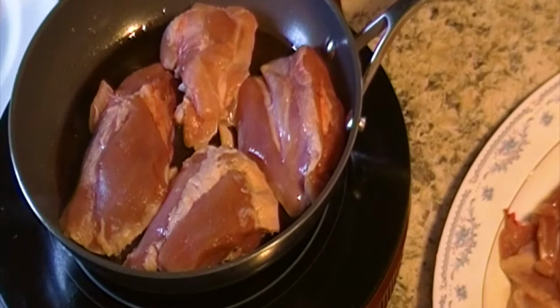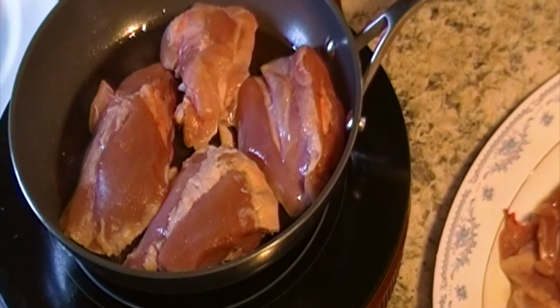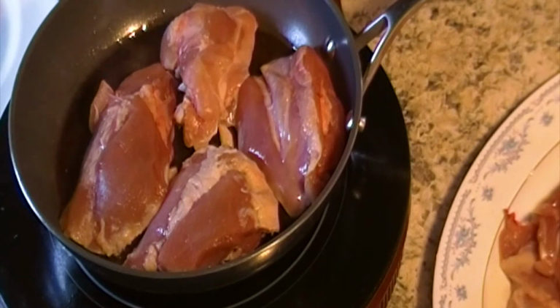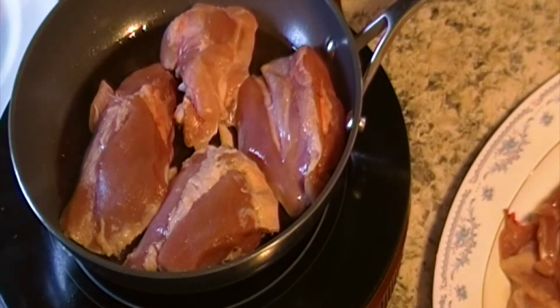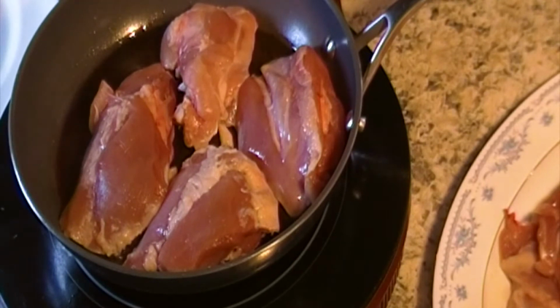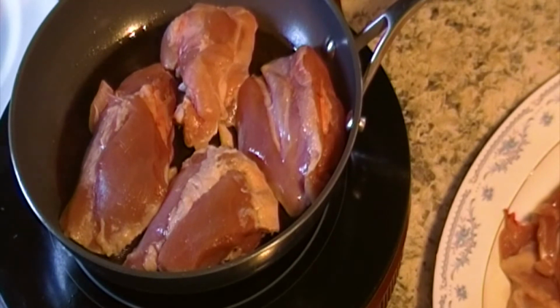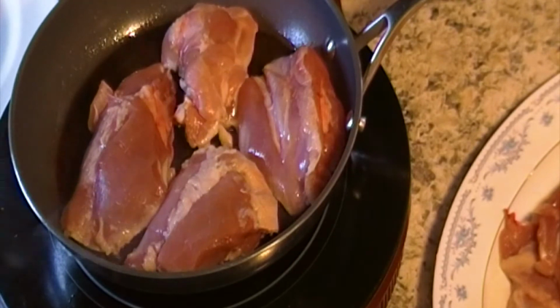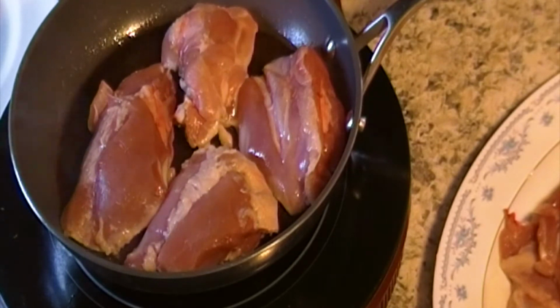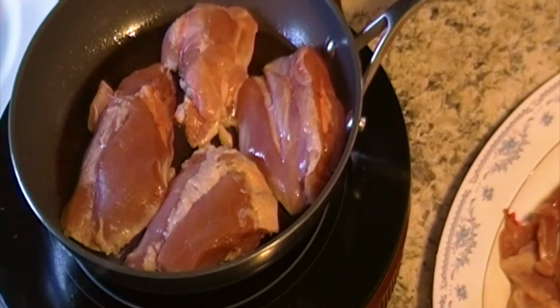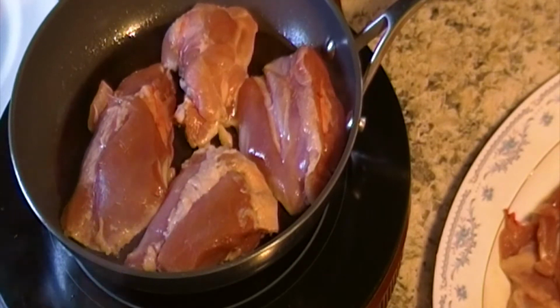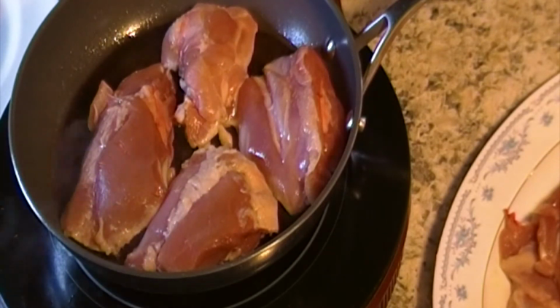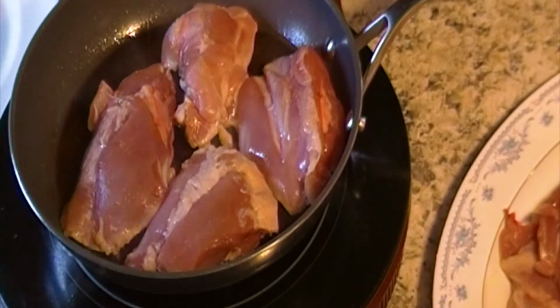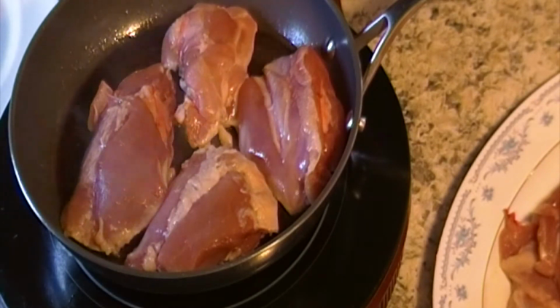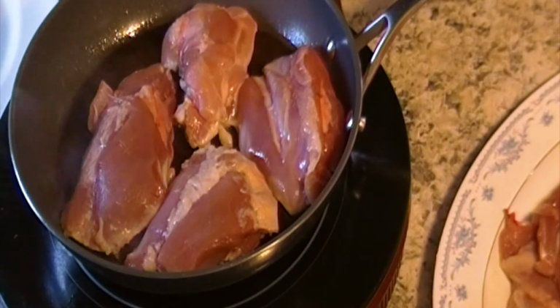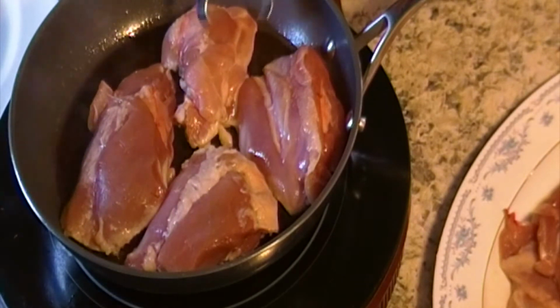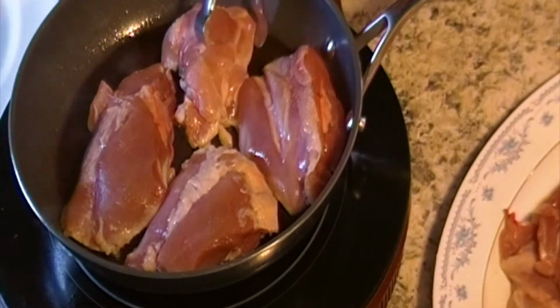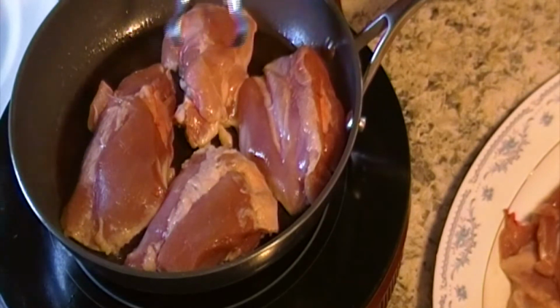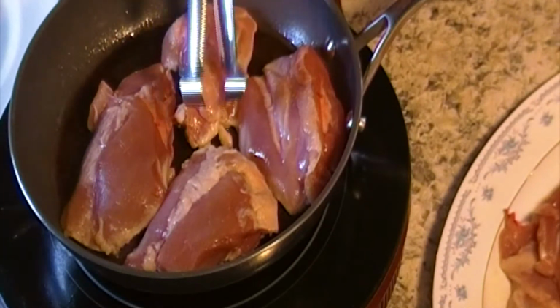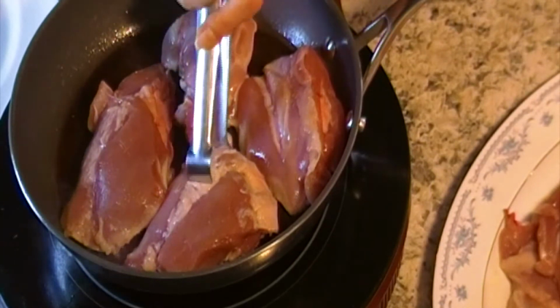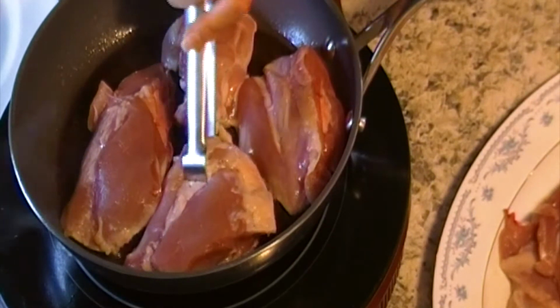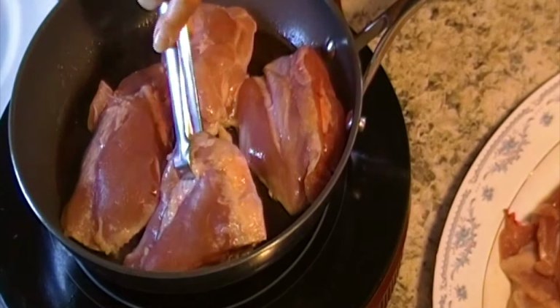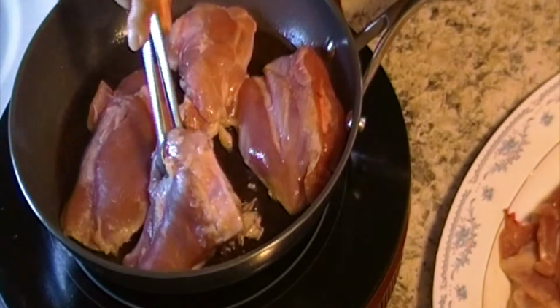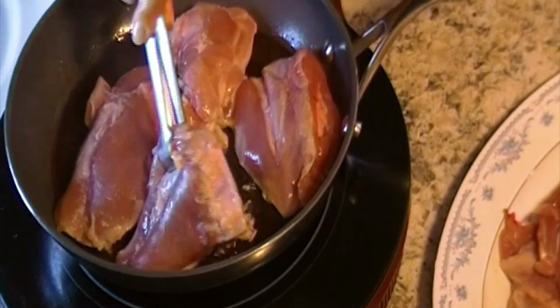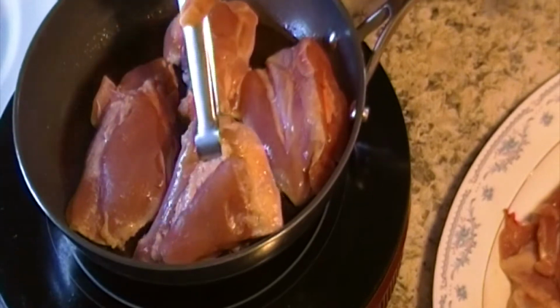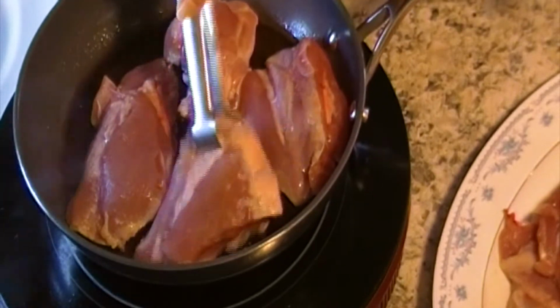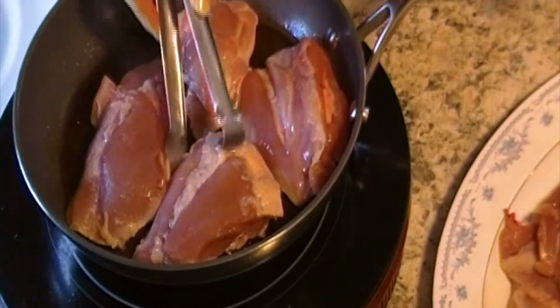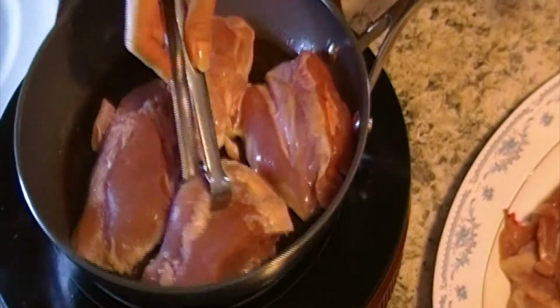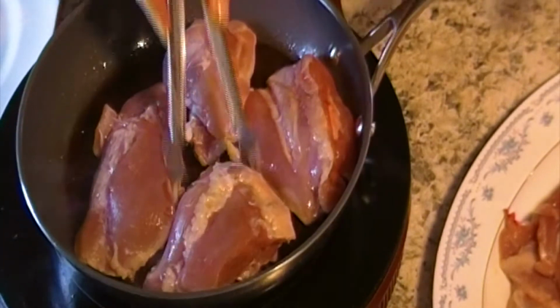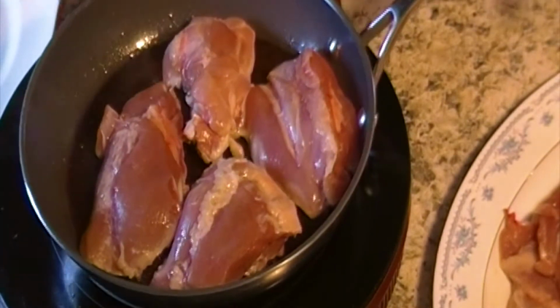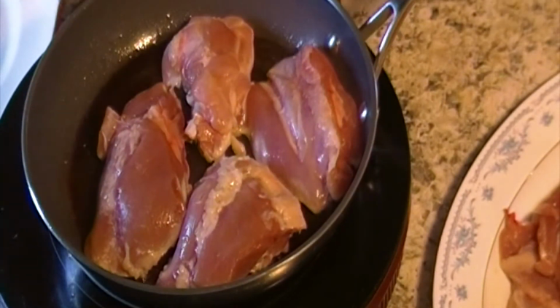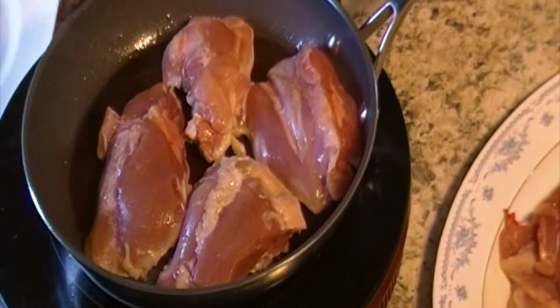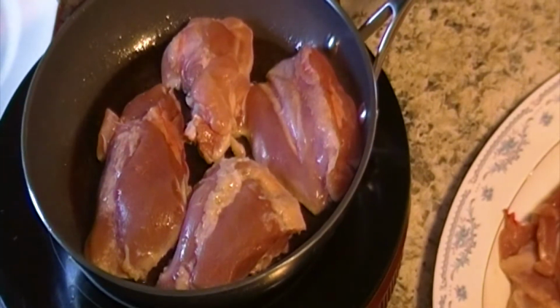Fry the thighs until golden color, about 4 minutes for each side.